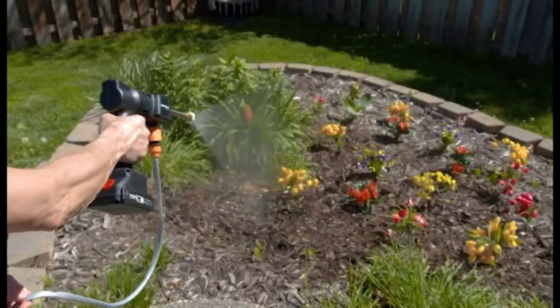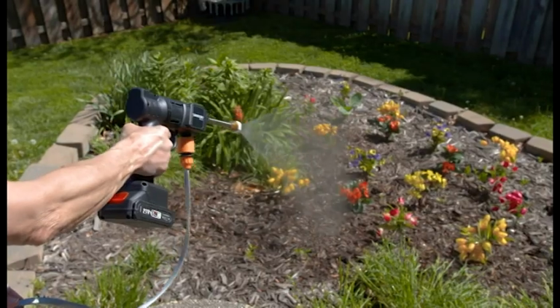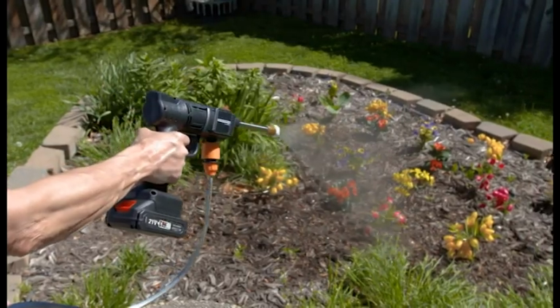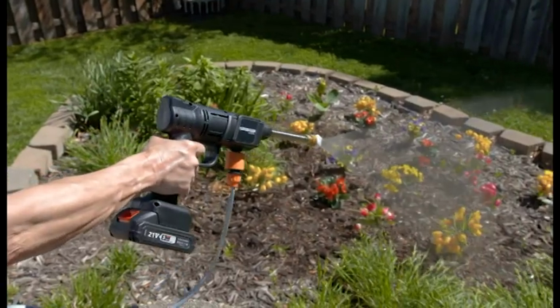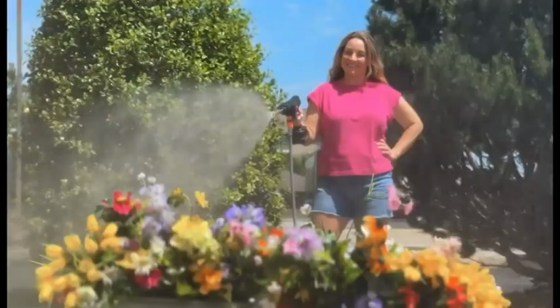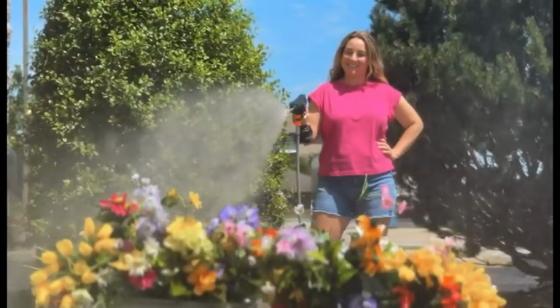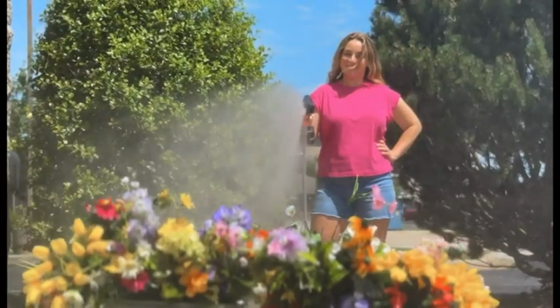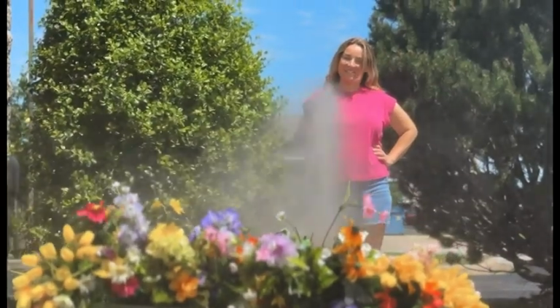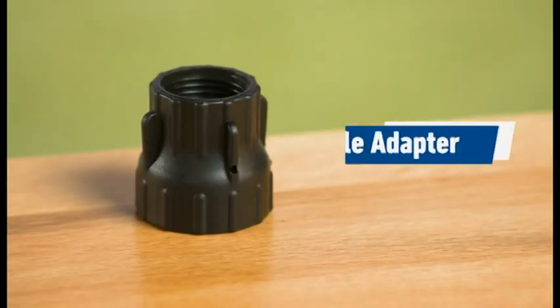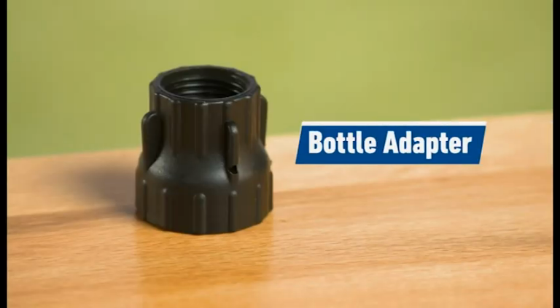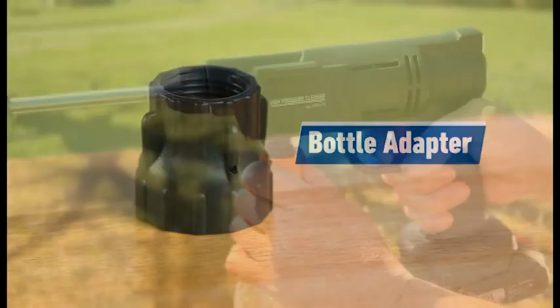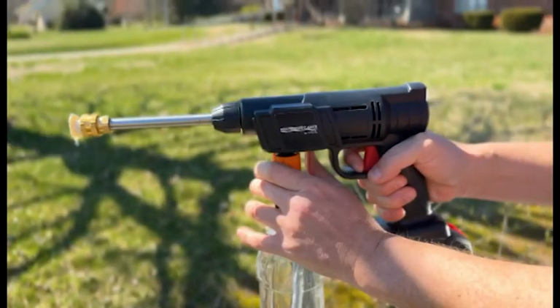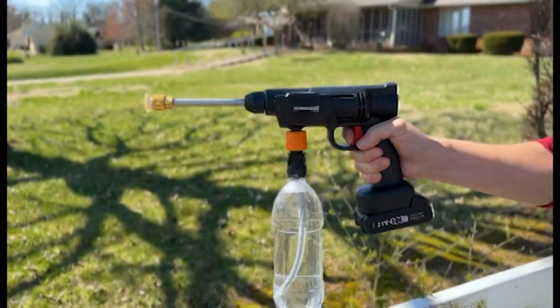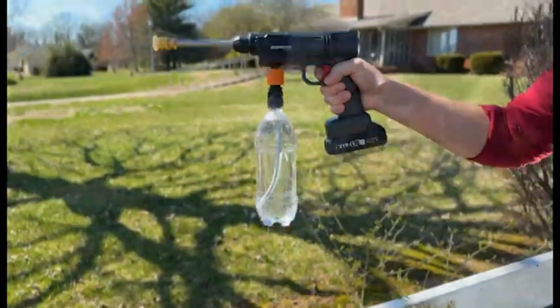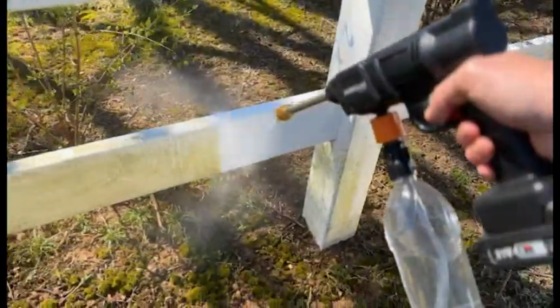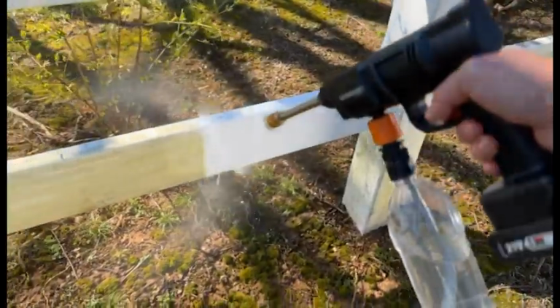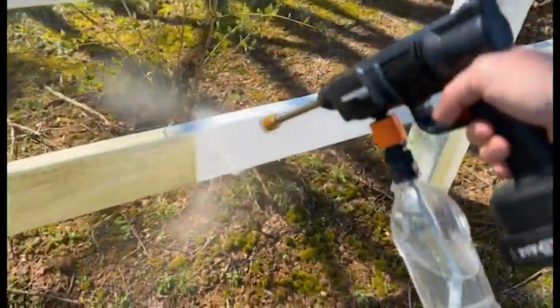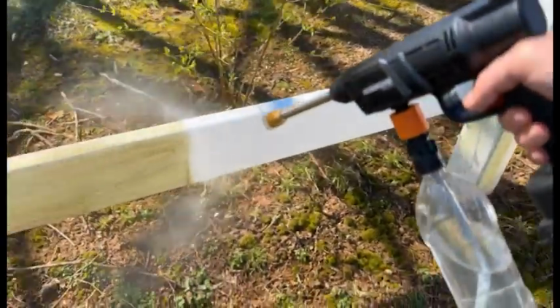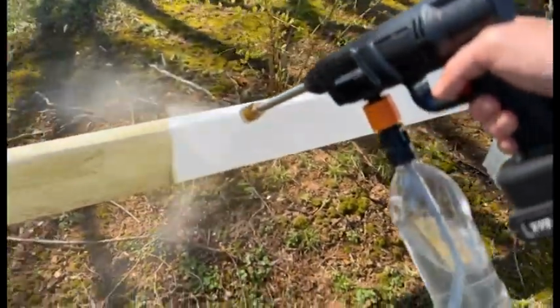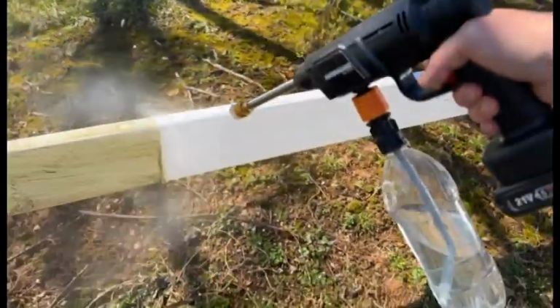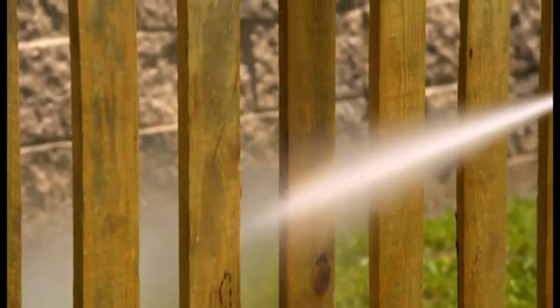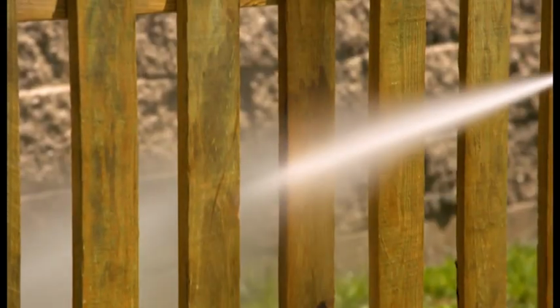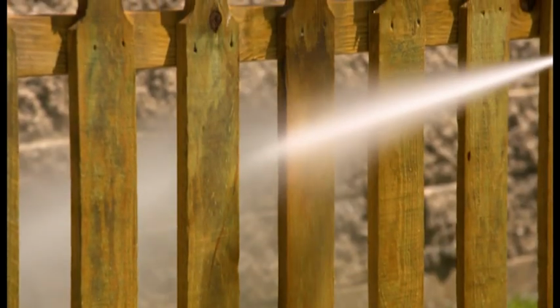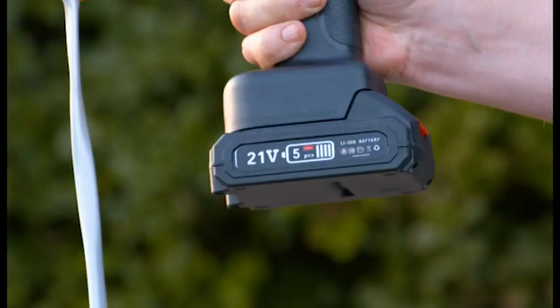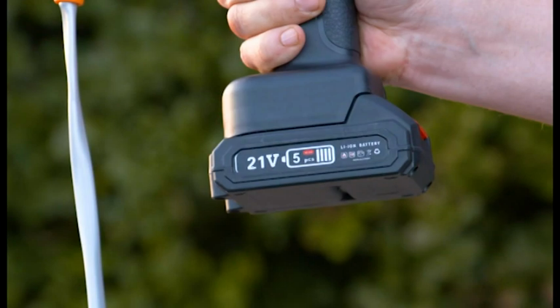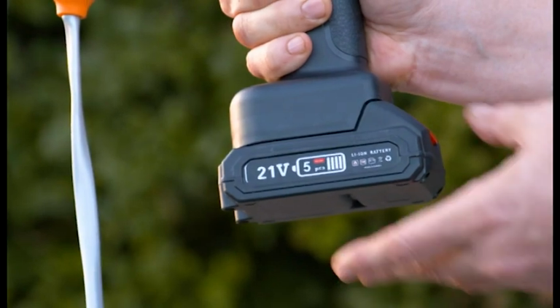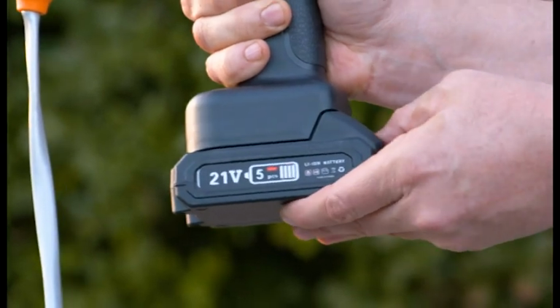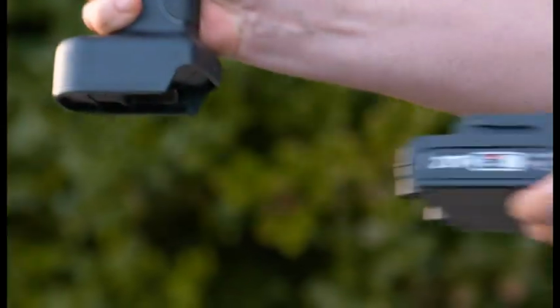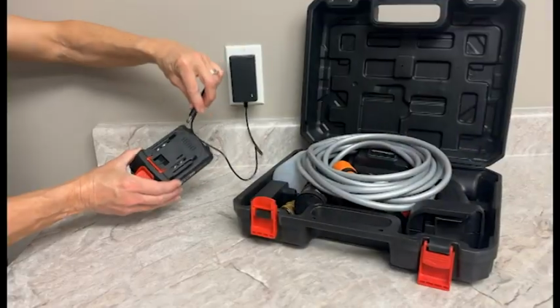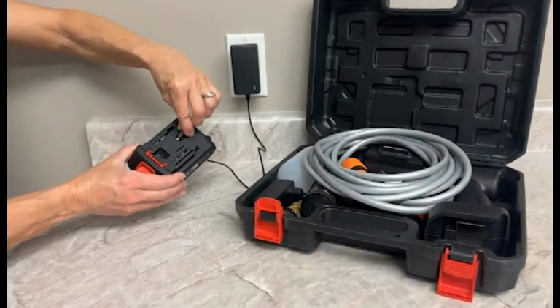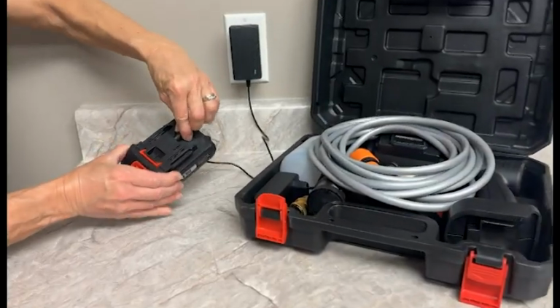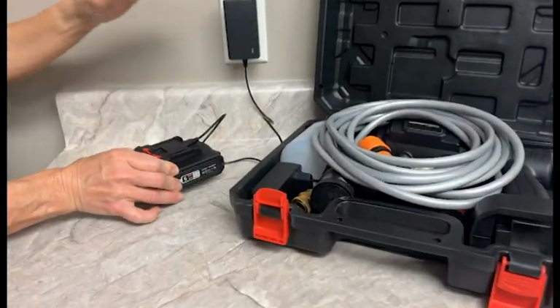And it's perfect for watering your garden where a hose can't reach. Add the bottle adapter, and now you can even use an old plastic beverage bottle to power clean without dragging a hose behind you. When the cleaning's done, just pop off the battery and slide it onto the charger.